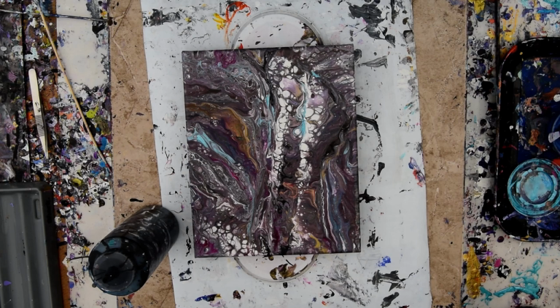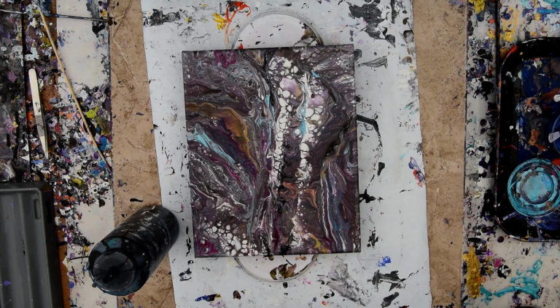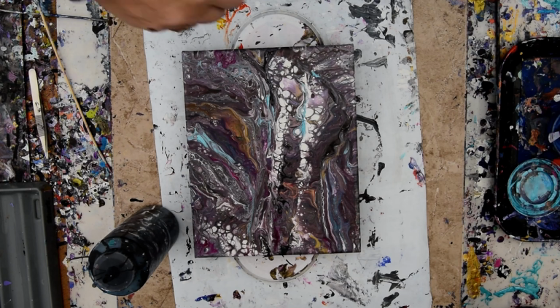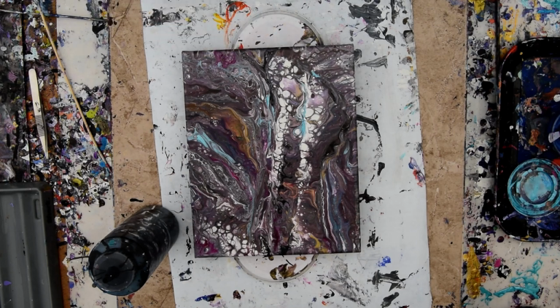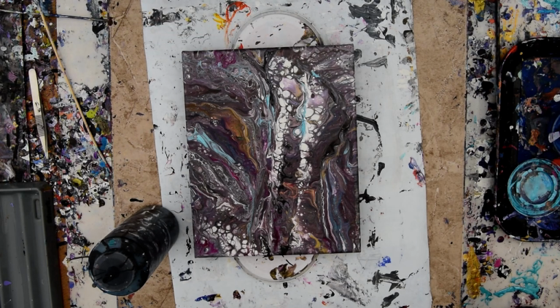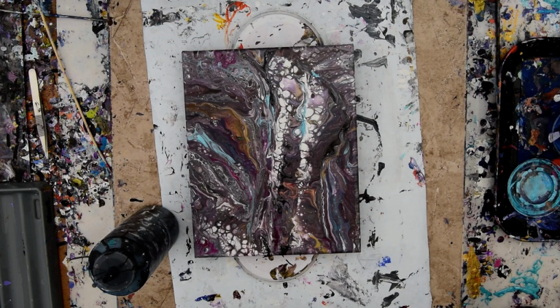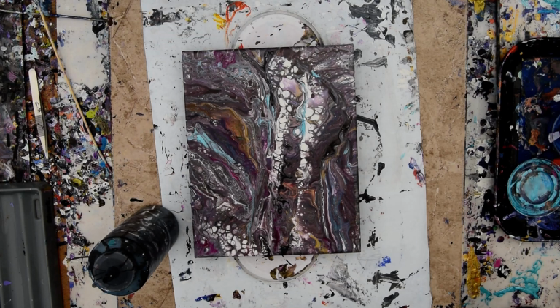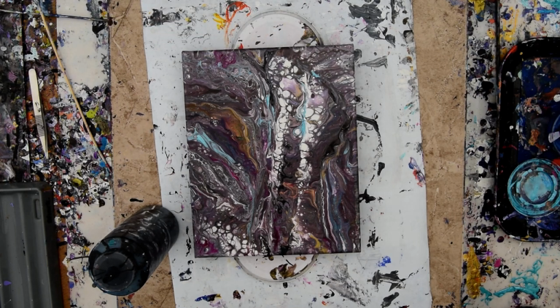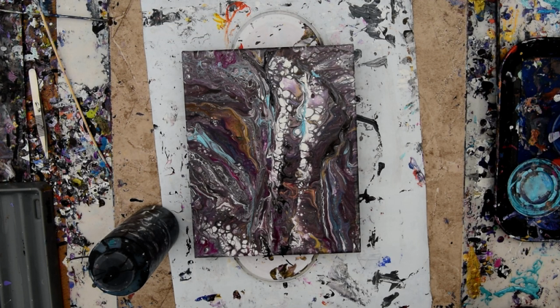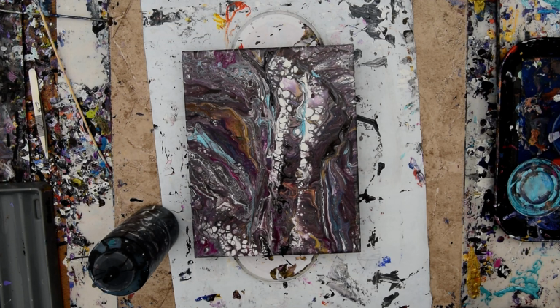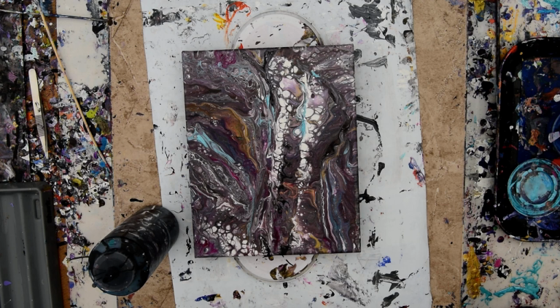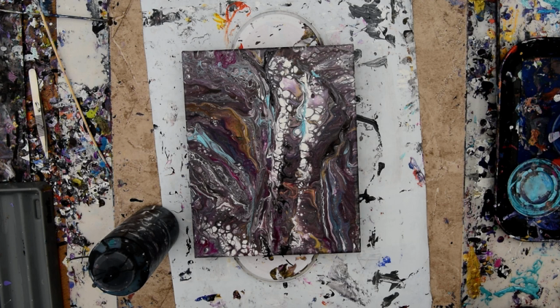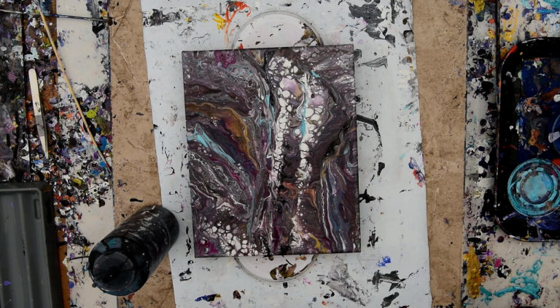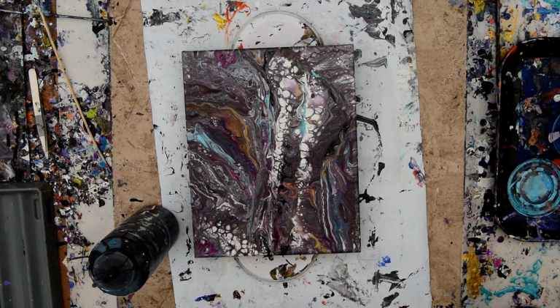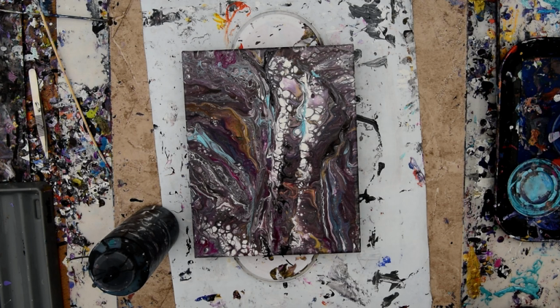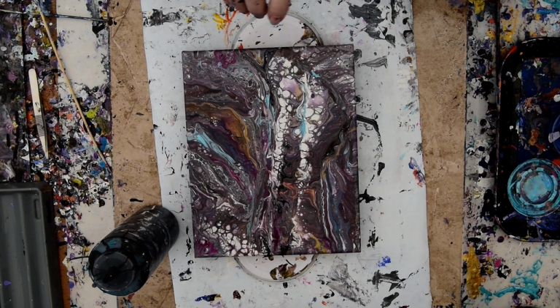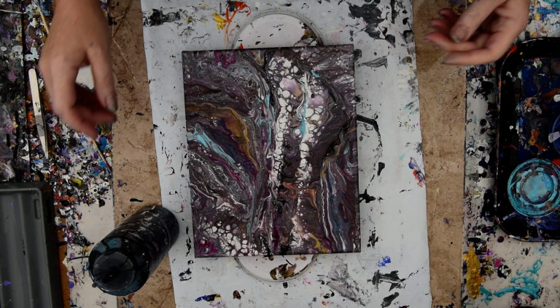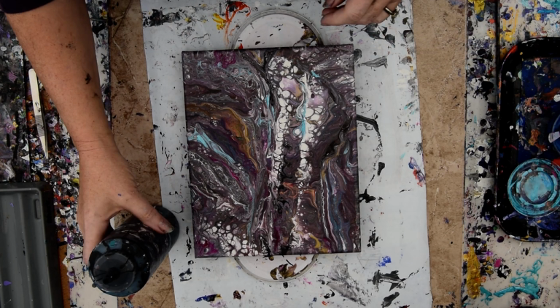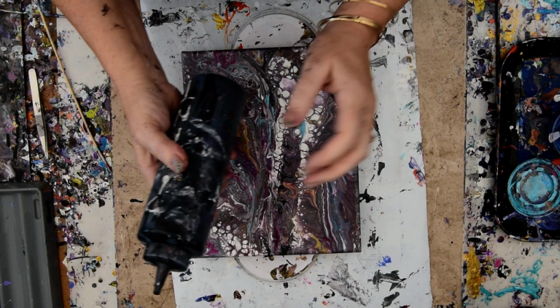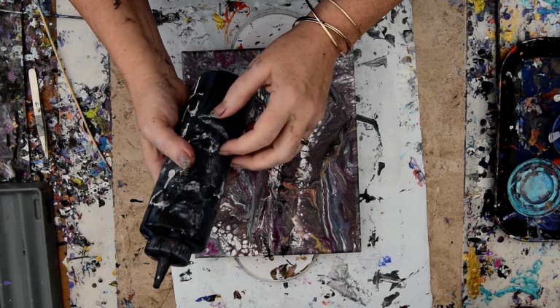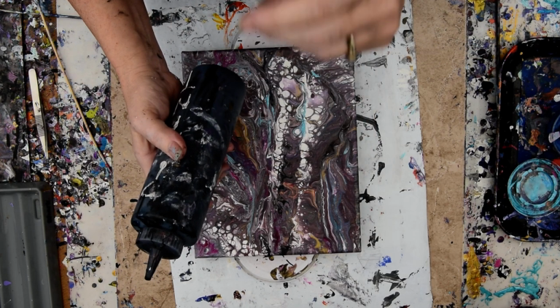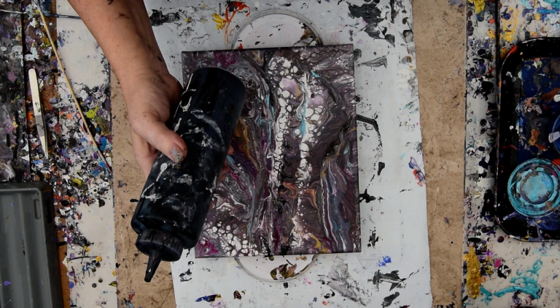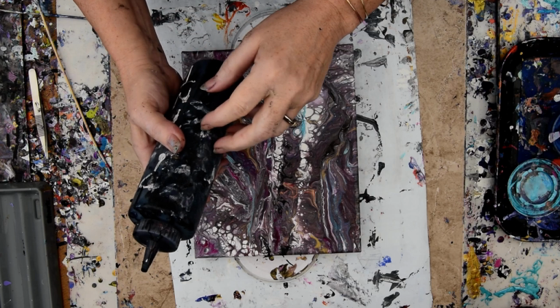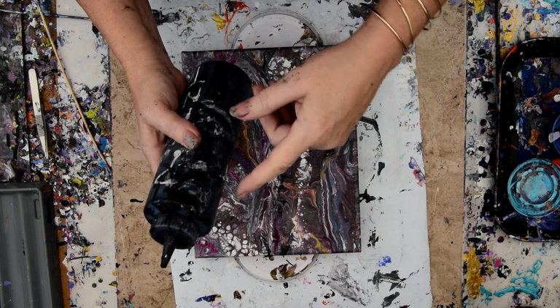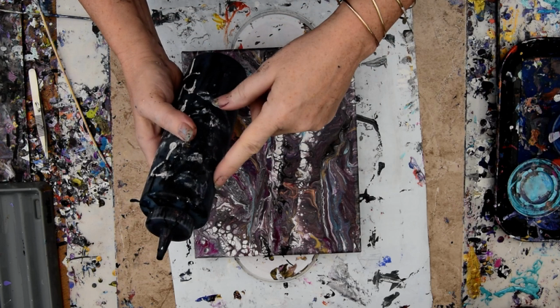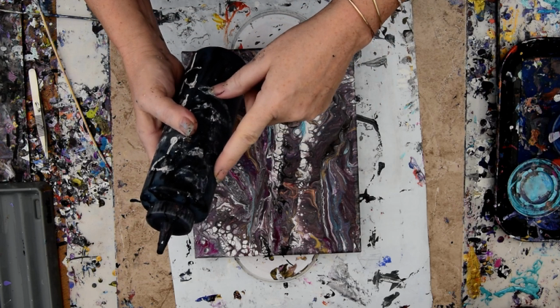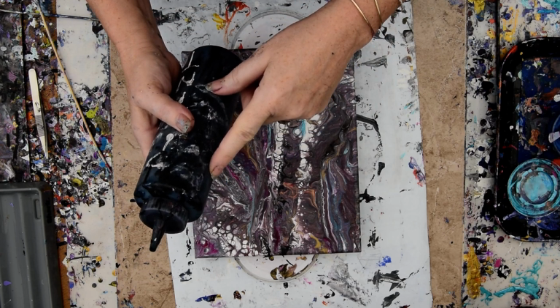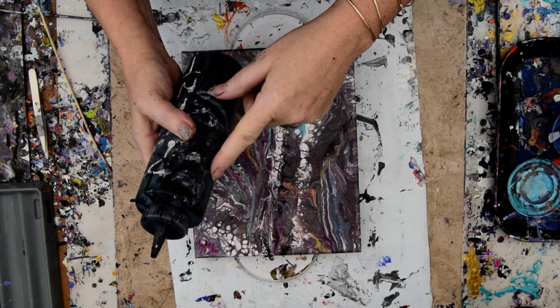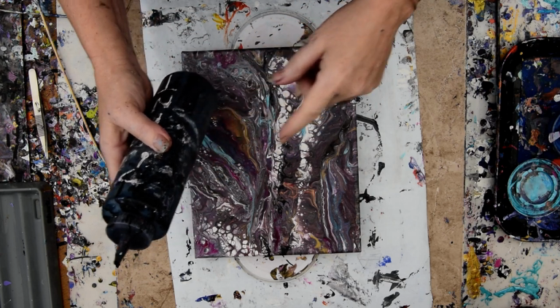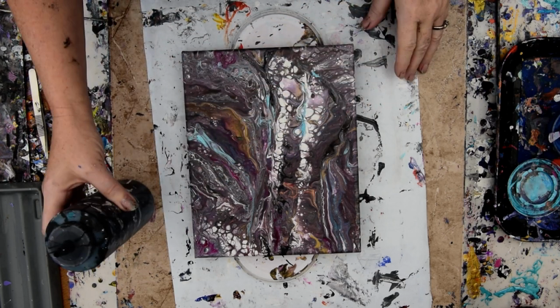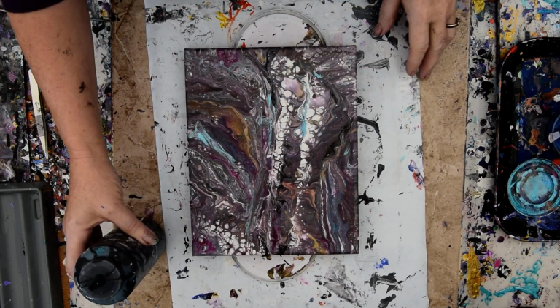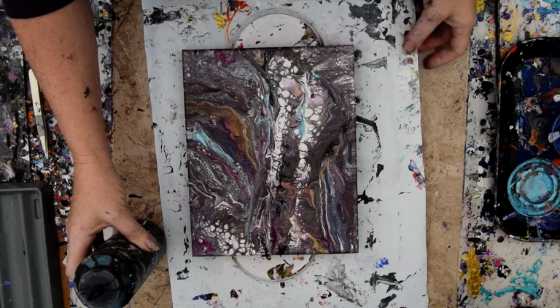Hello again, it's Priscilla Battelle in Spring Hill, Florida at Expressionist Art Studio Gallery in the backyard on a warm floor today on Sunday. I have Blooming Technique pillow paint, which is nothing more than latex, black latex semi-gloss, and it's a Walmart brand.